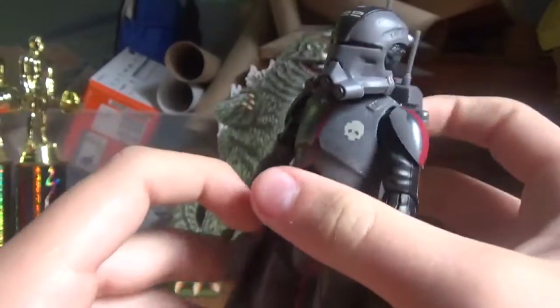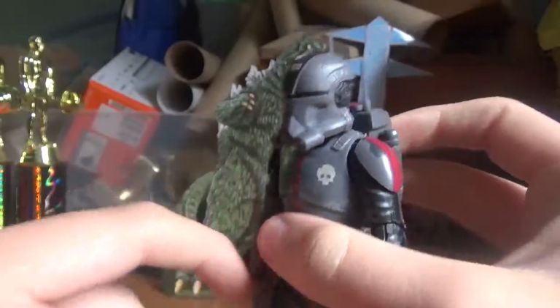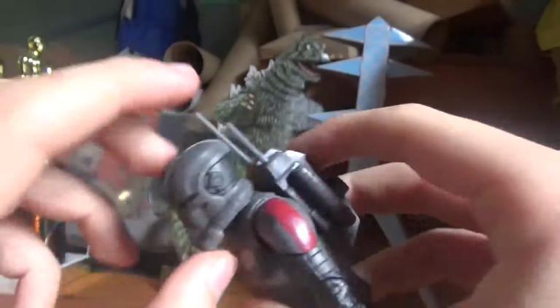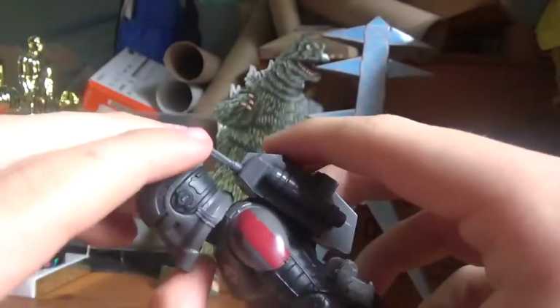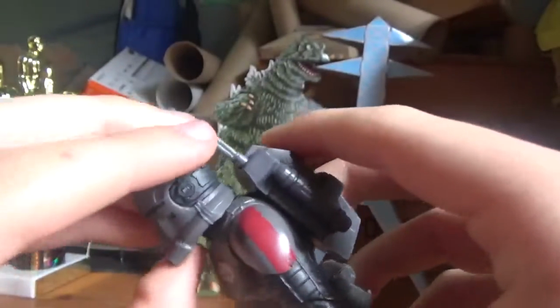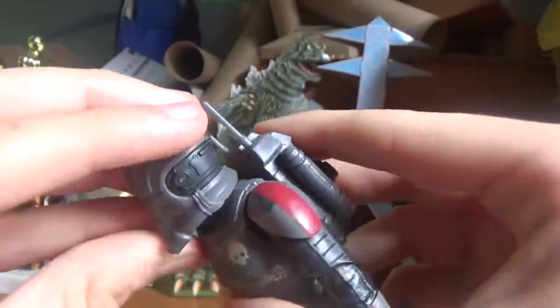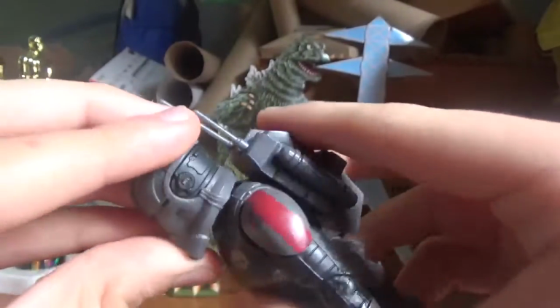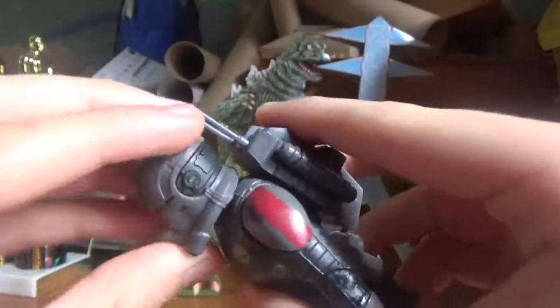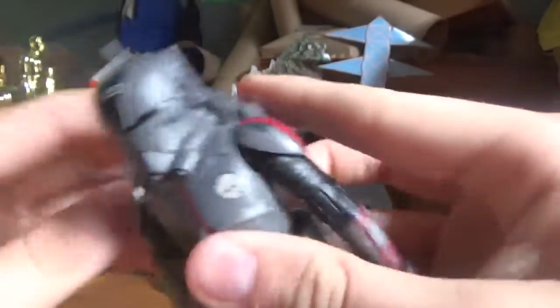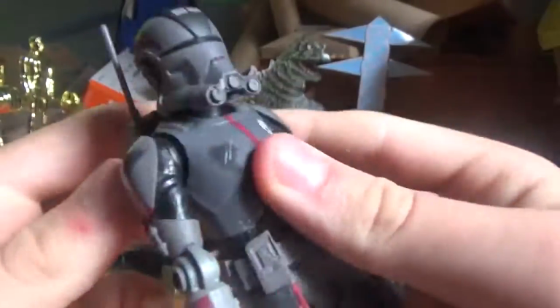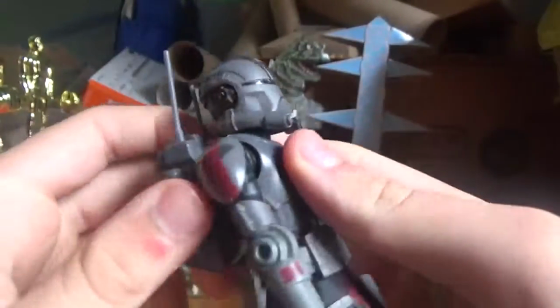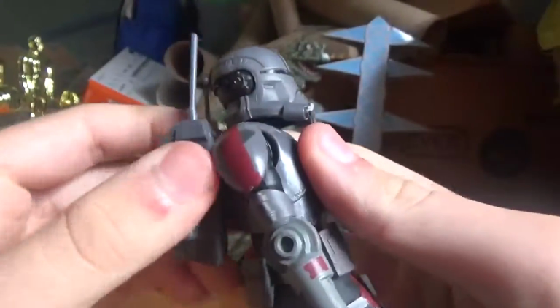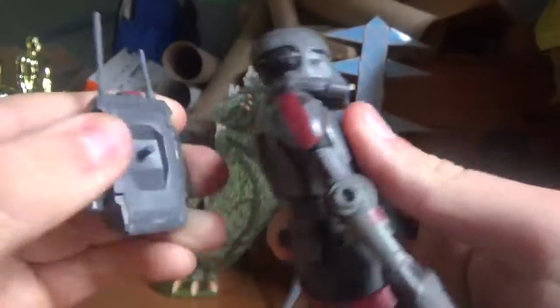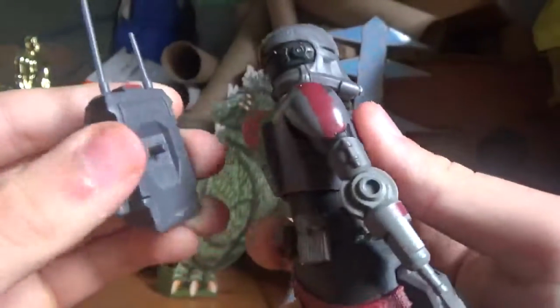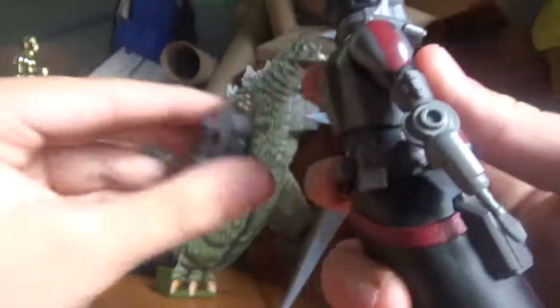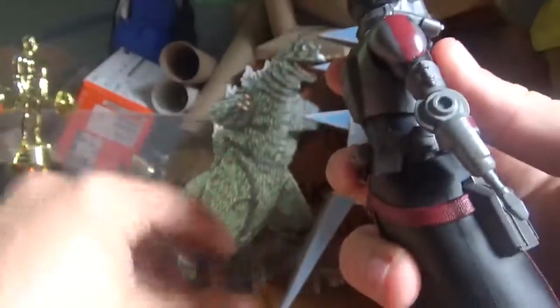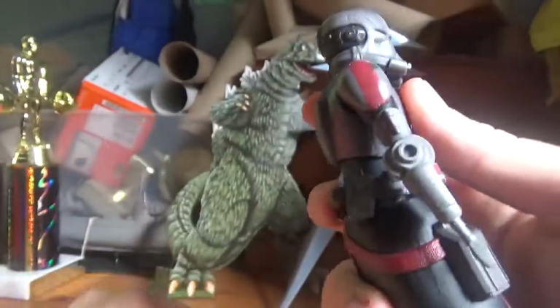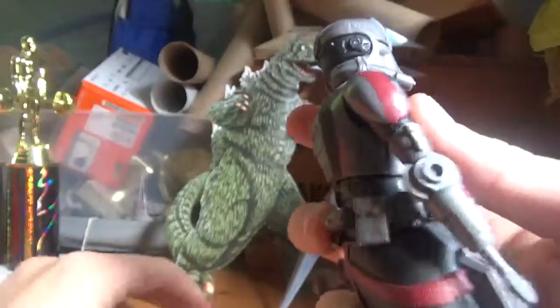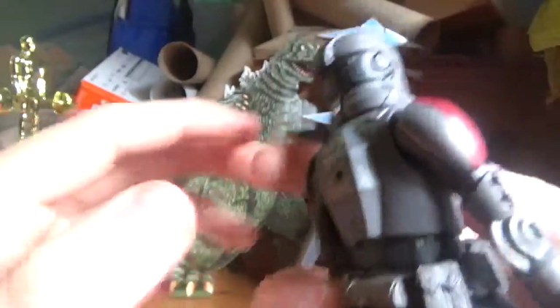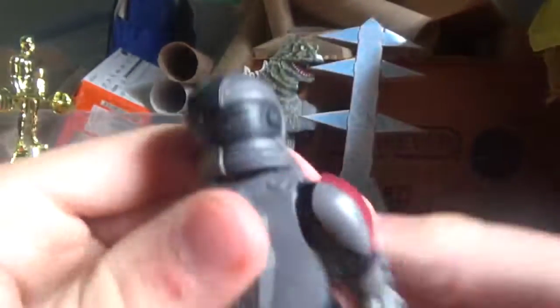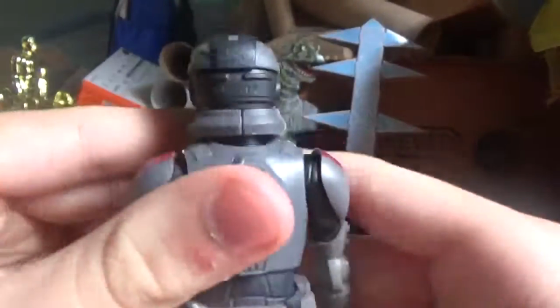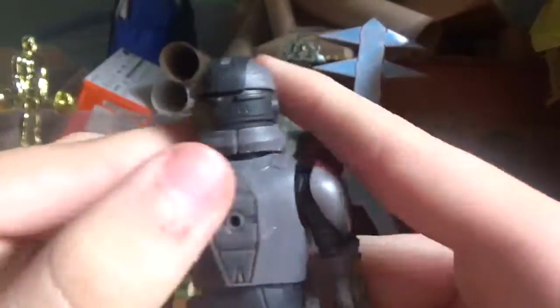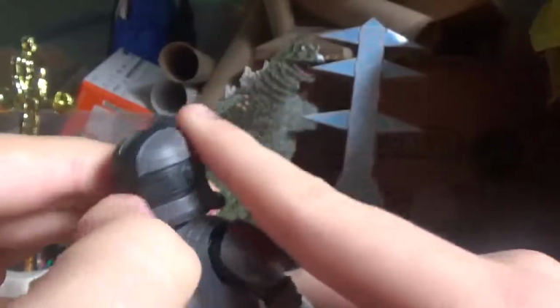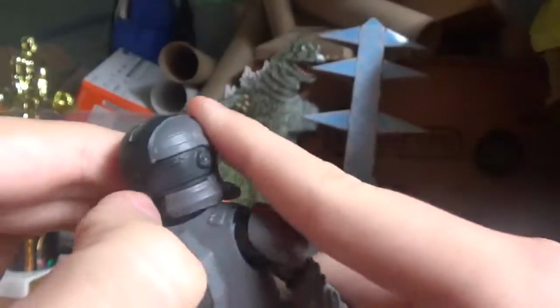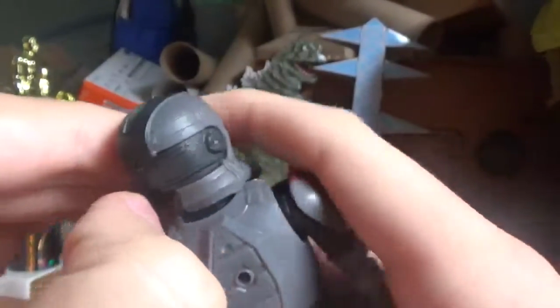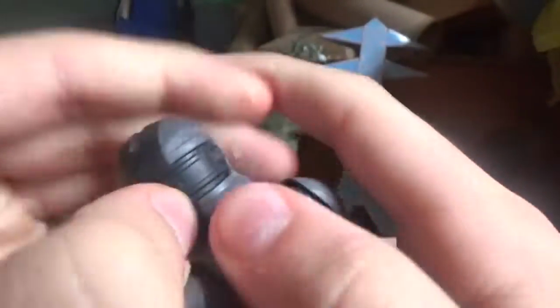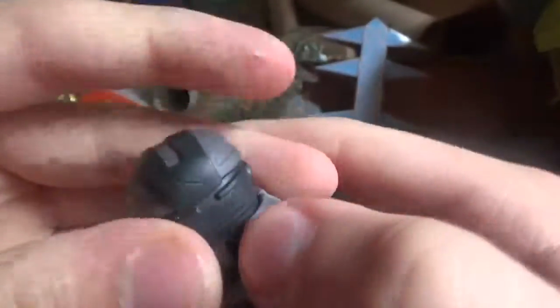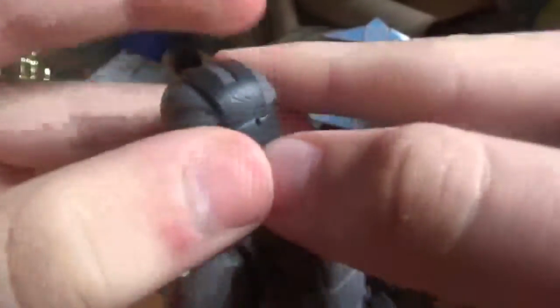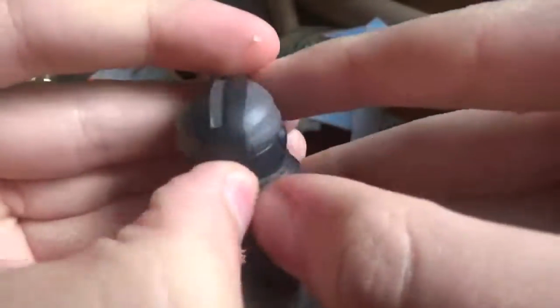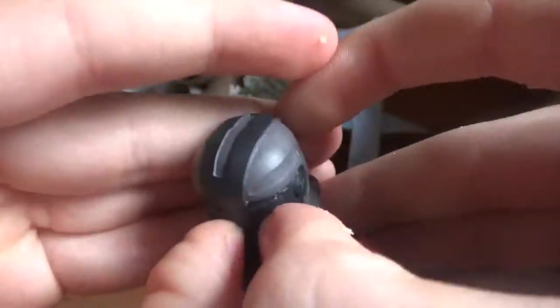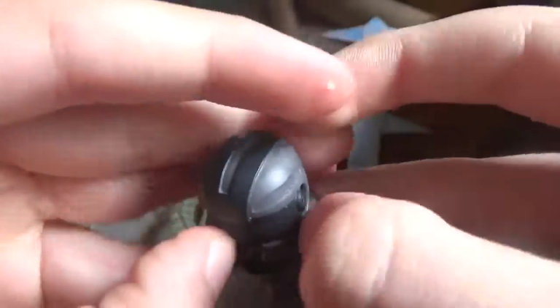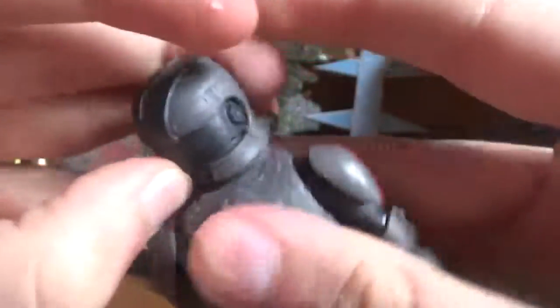And I think his backpack is also removable. To remove his helmet, you've got to pull it apart like this.